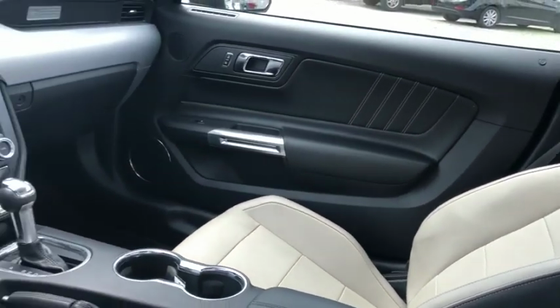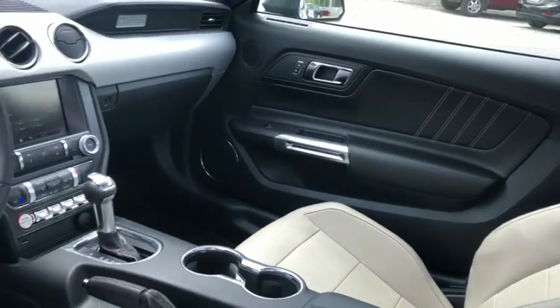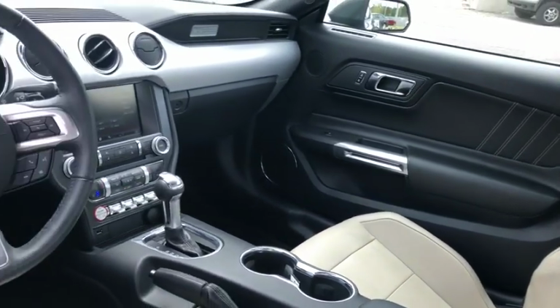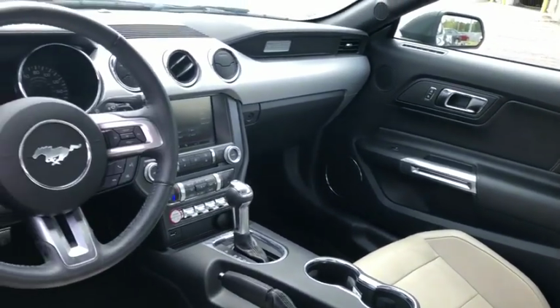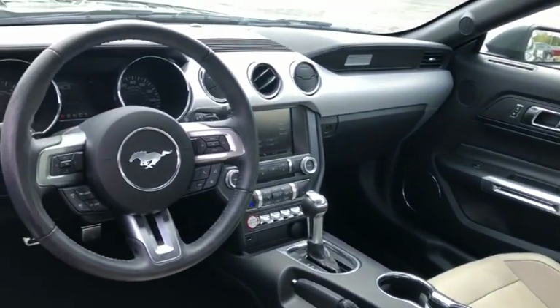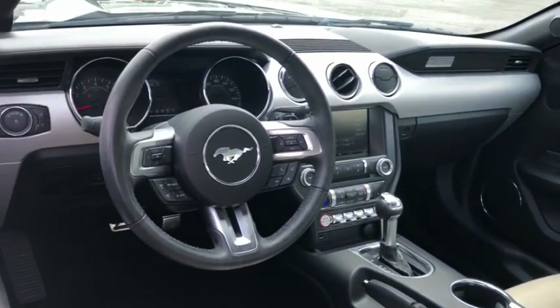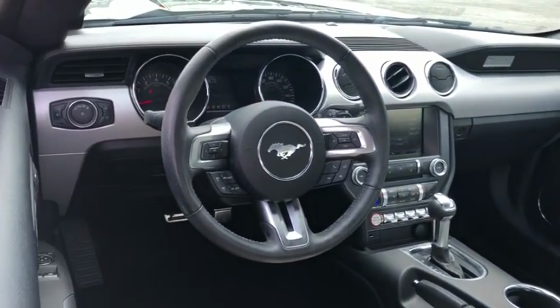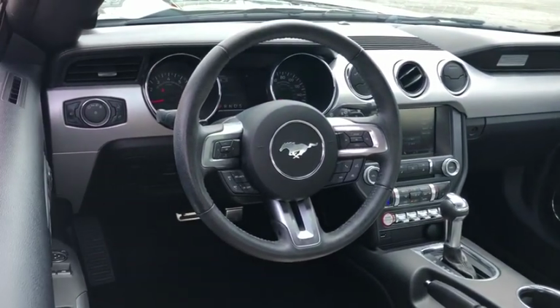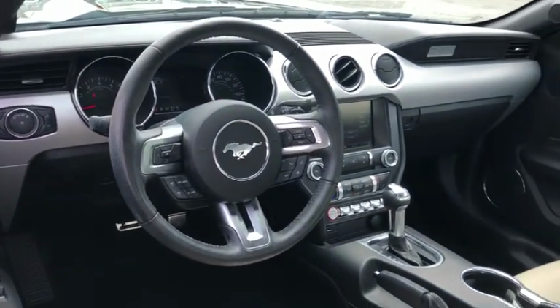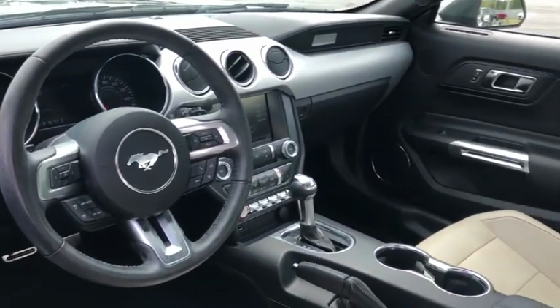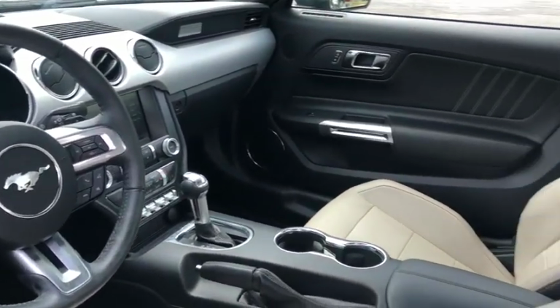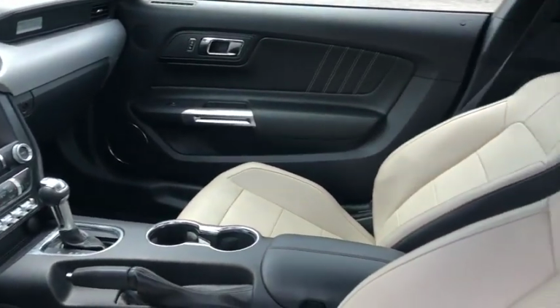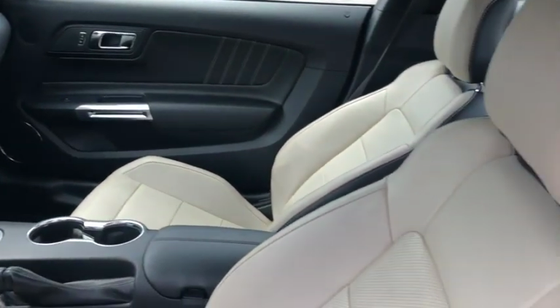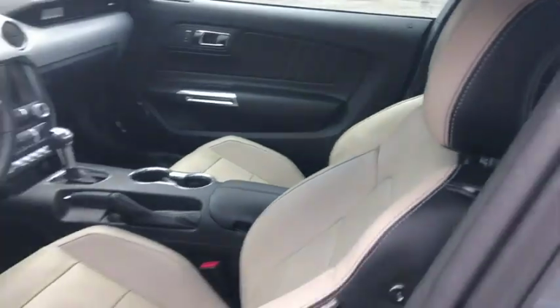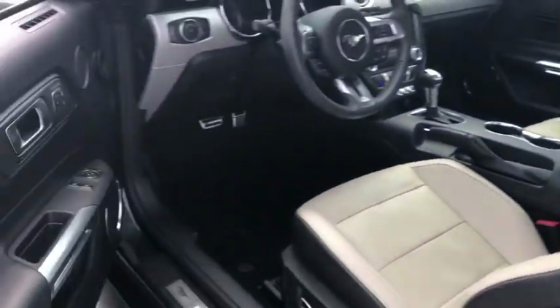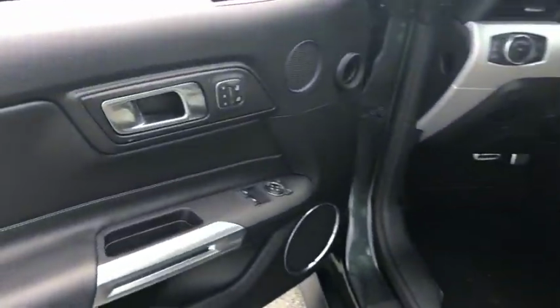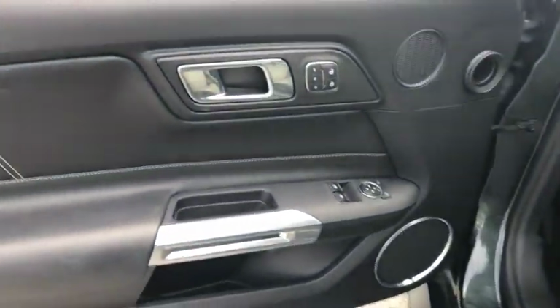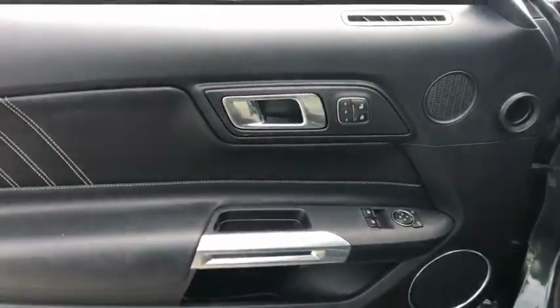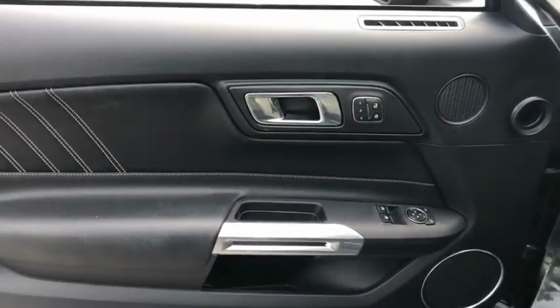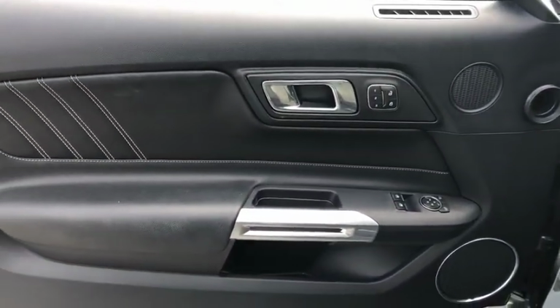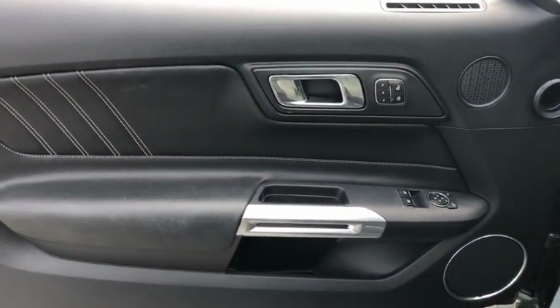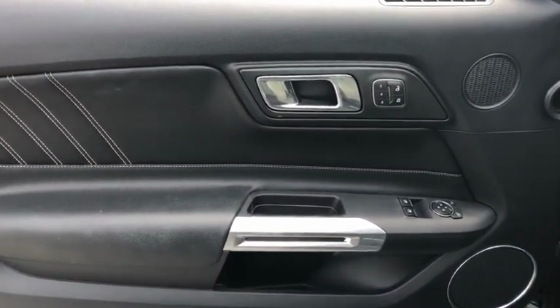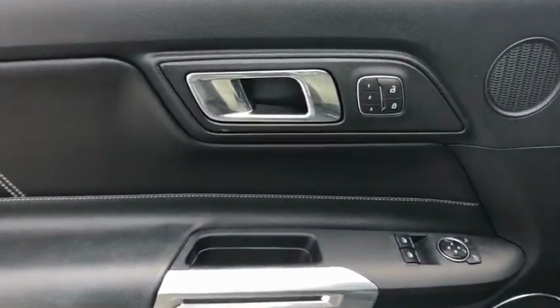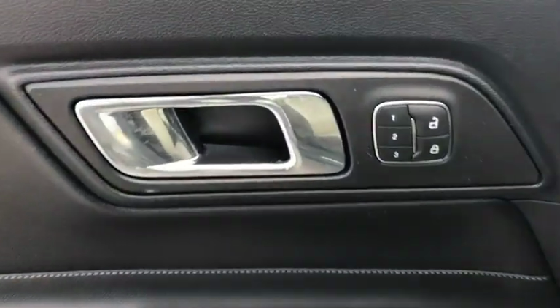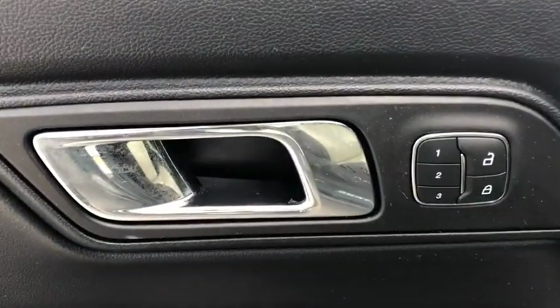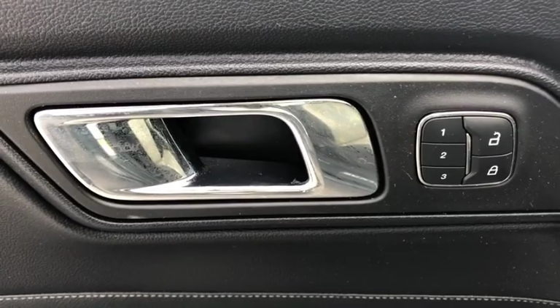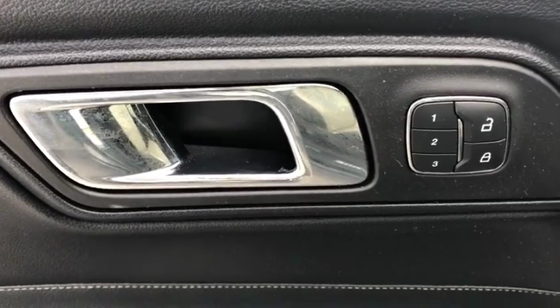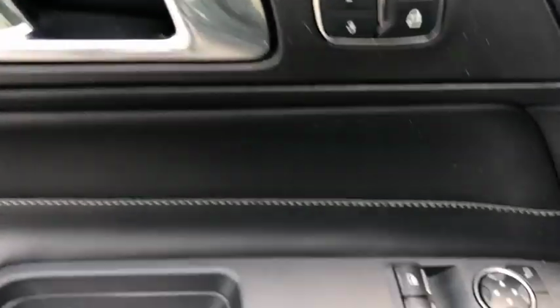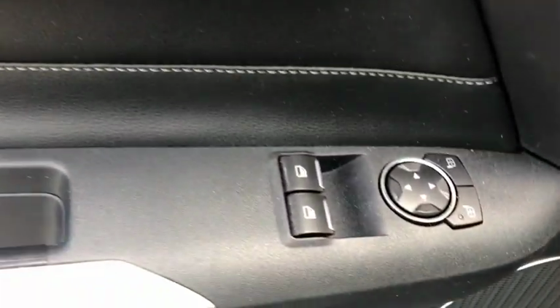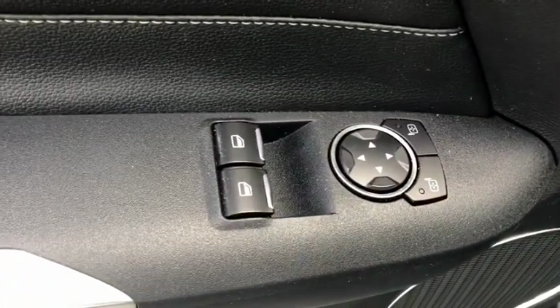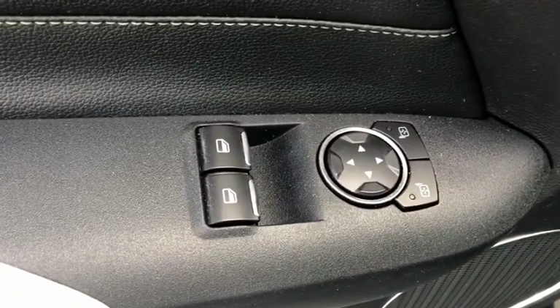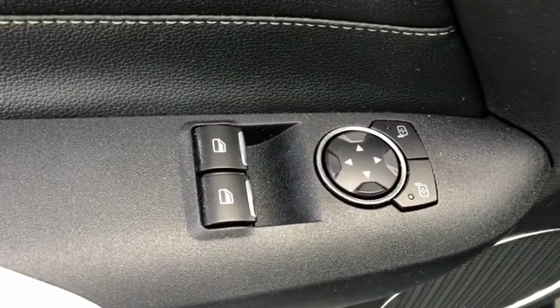Universal garage door opener, rear window defroster, compass, fog lights, CD player, security system, power windows, trip computer, heated front seat, brake assist, remote keyless entry, HD radio.